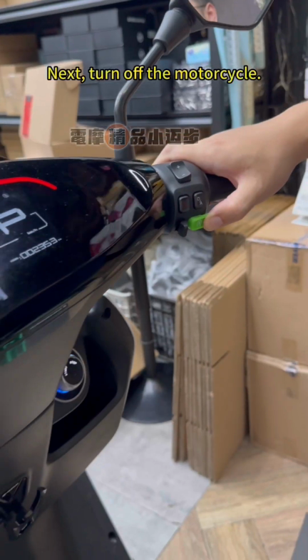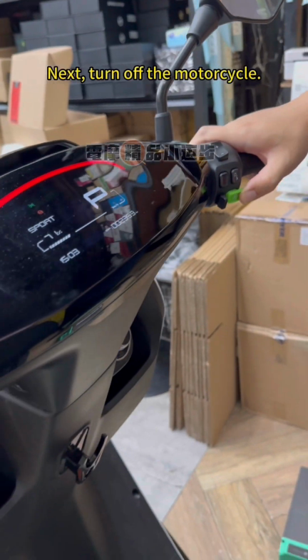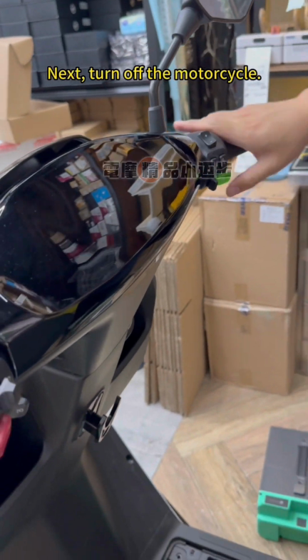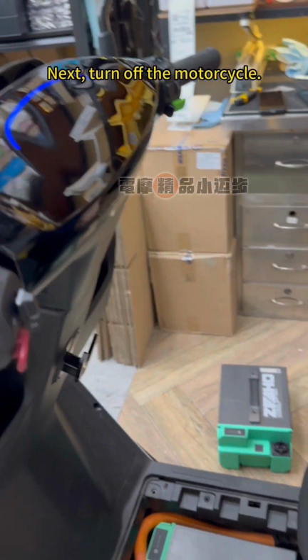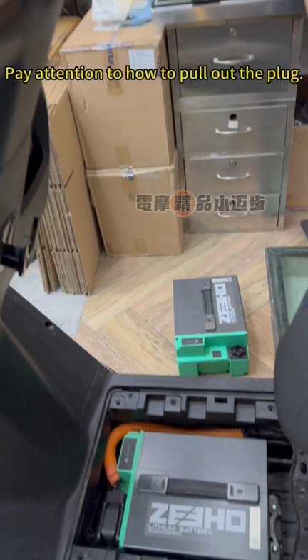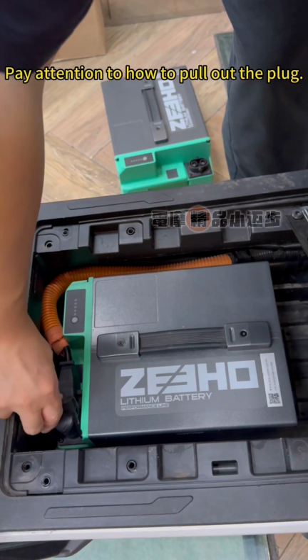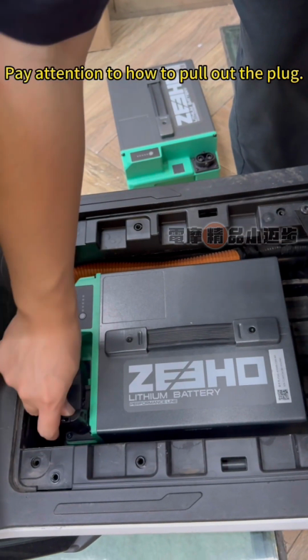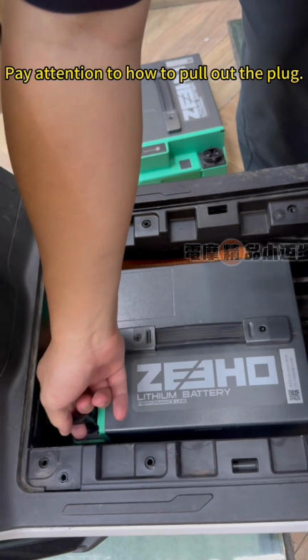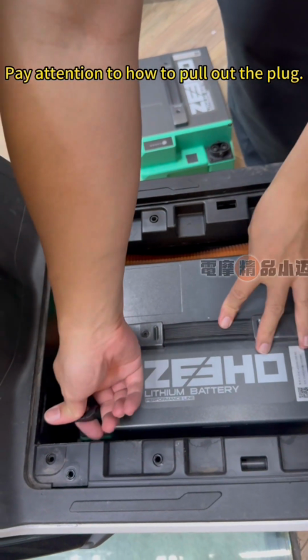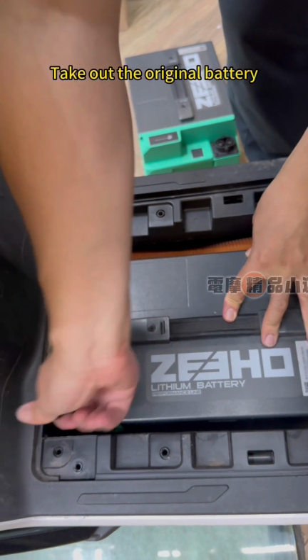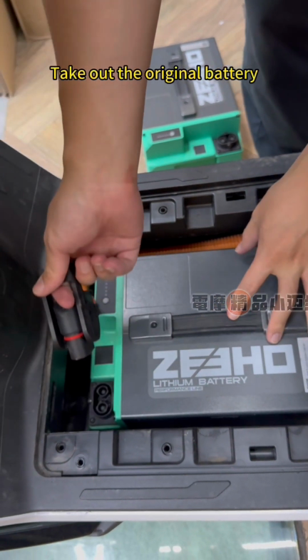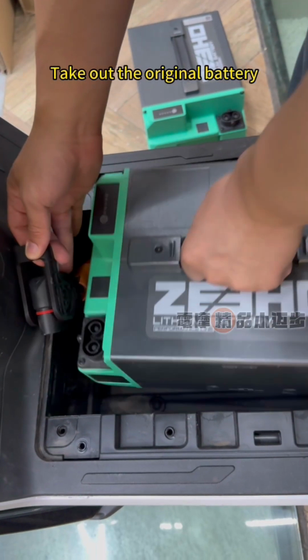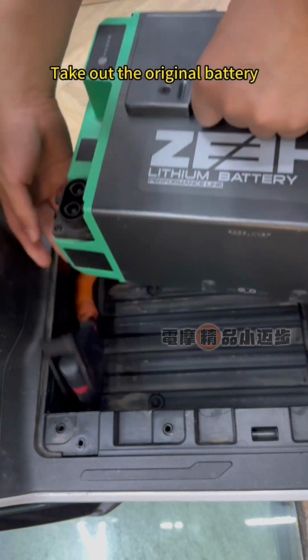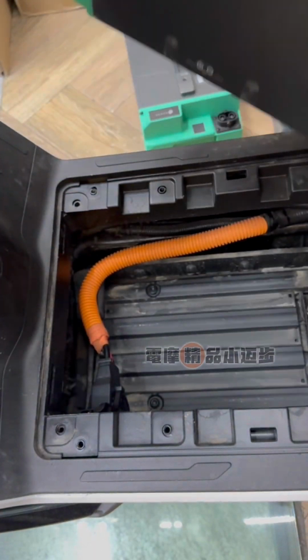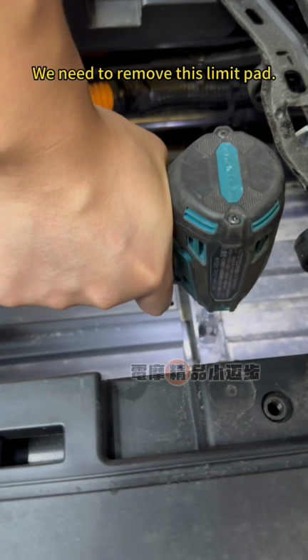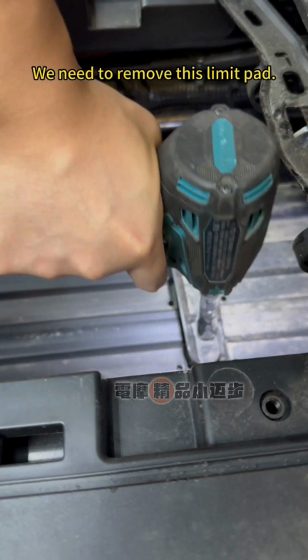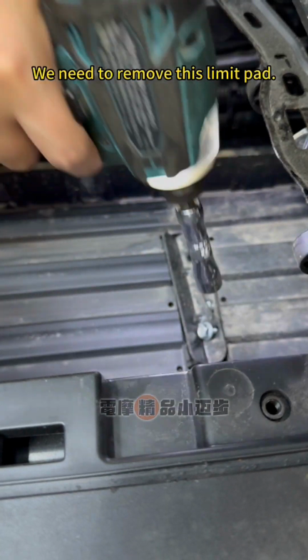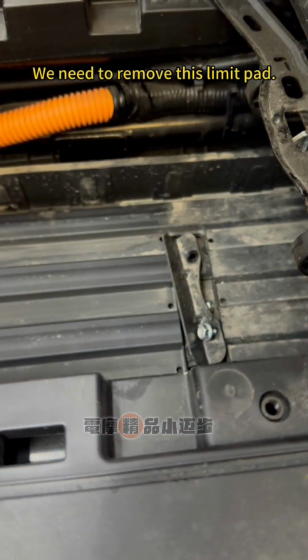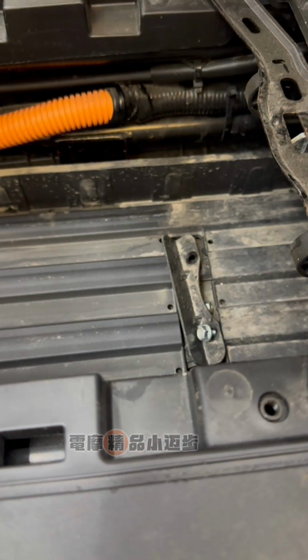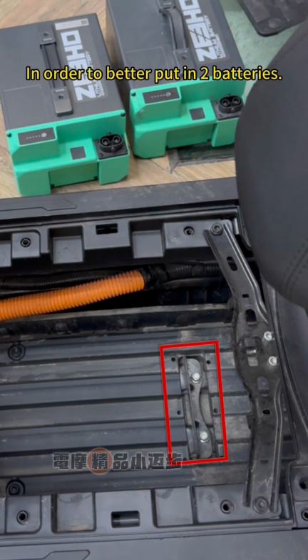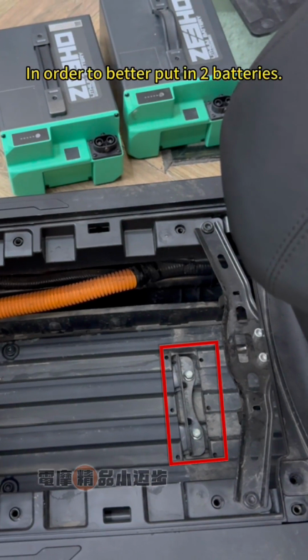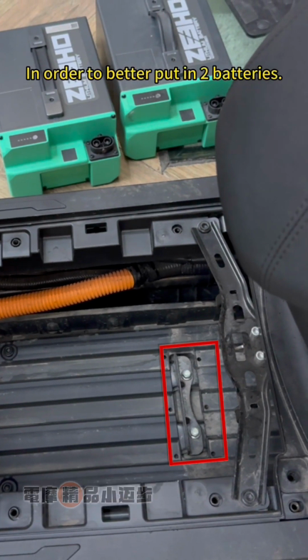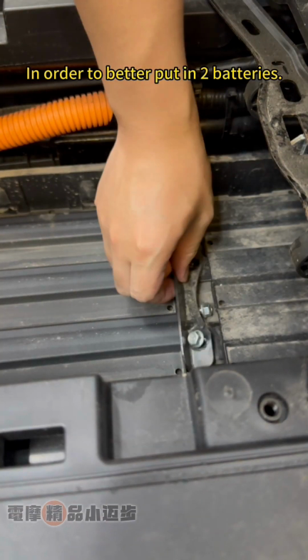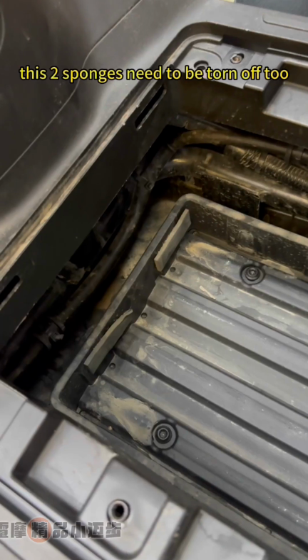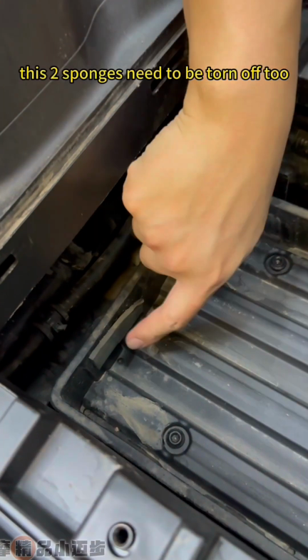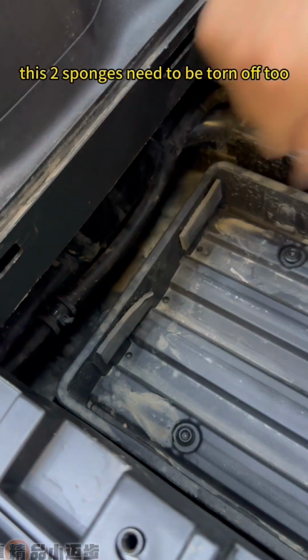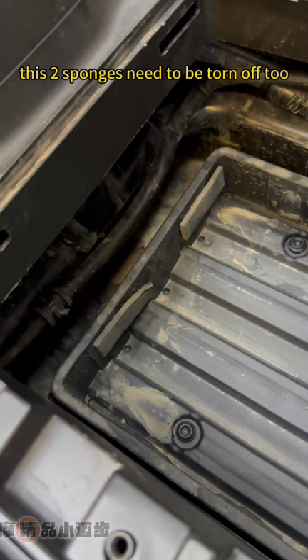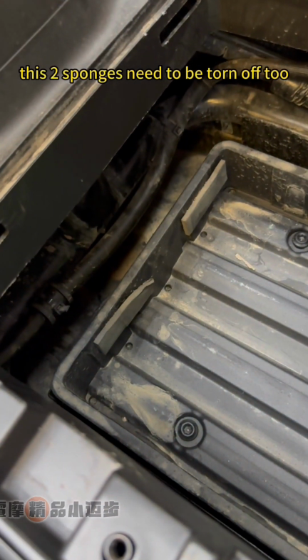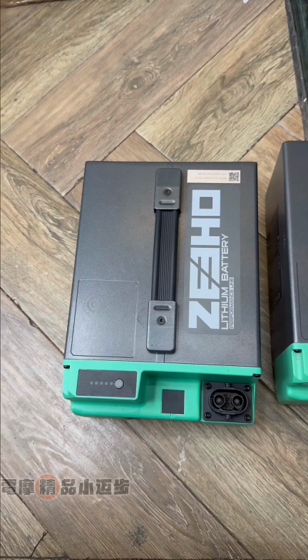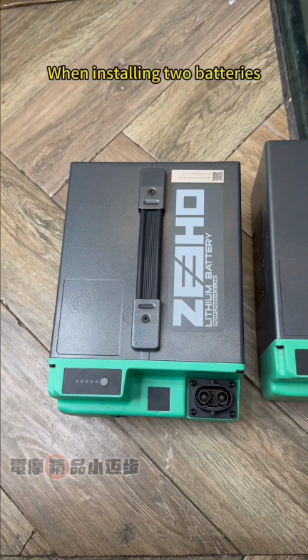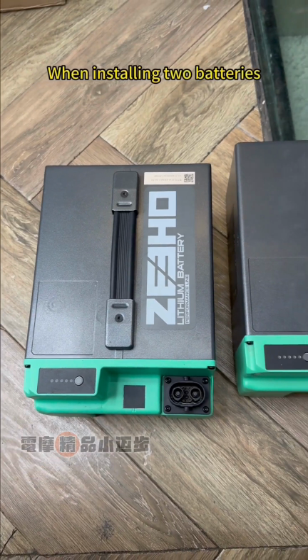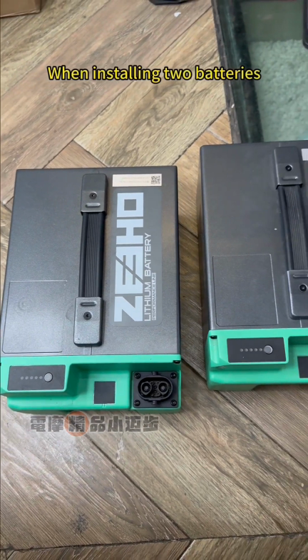Next, turn off the motorcycle. Pay attention to how to pull out the plug. Take out the original battery. We need to remove this limit pad. In order to better fit the batteries, these two sponges need to be torn off as well when installing the batteries.